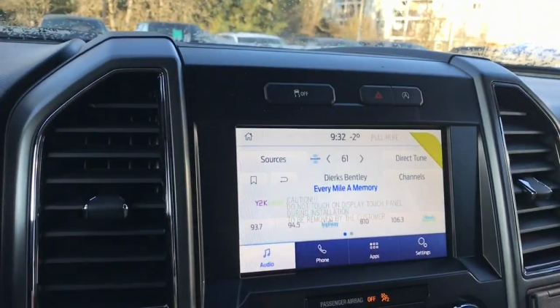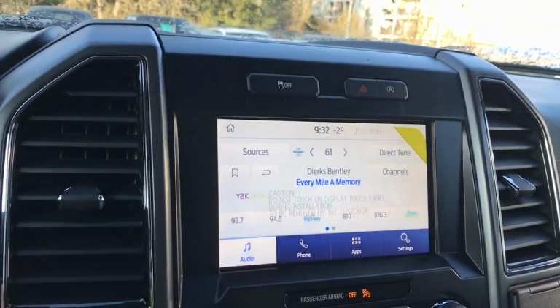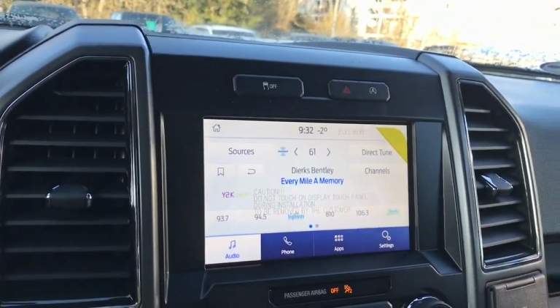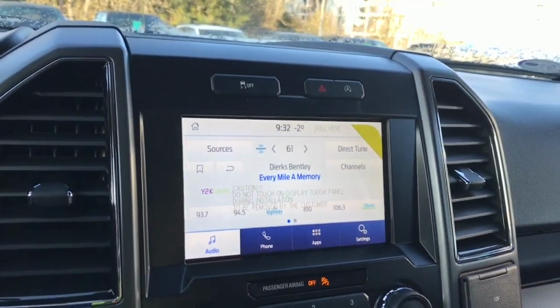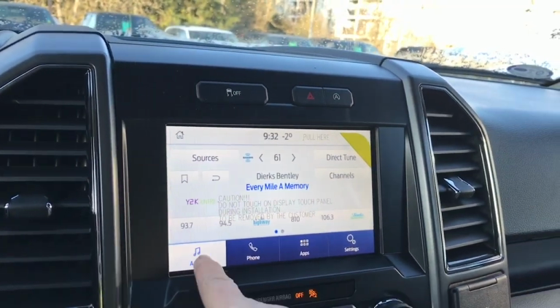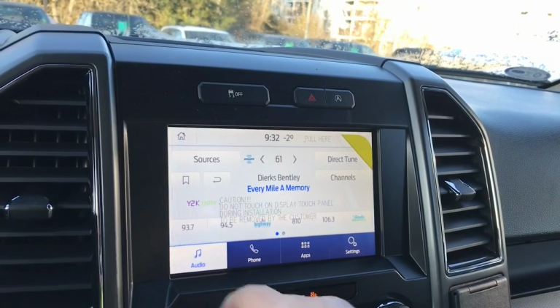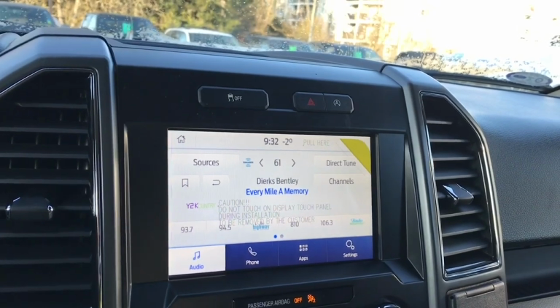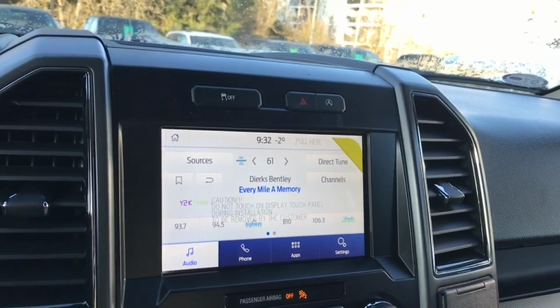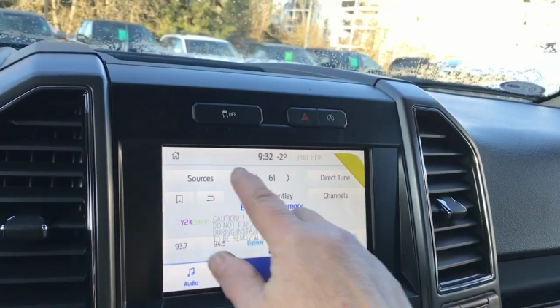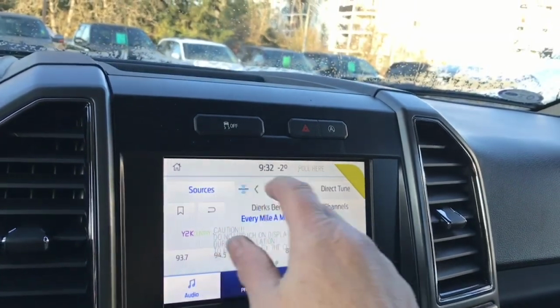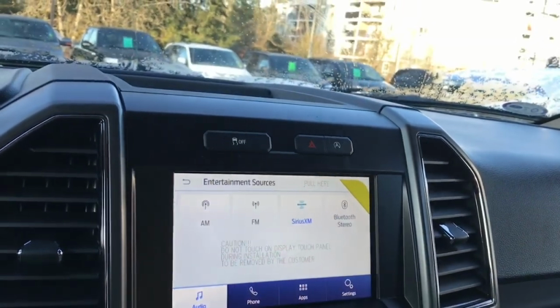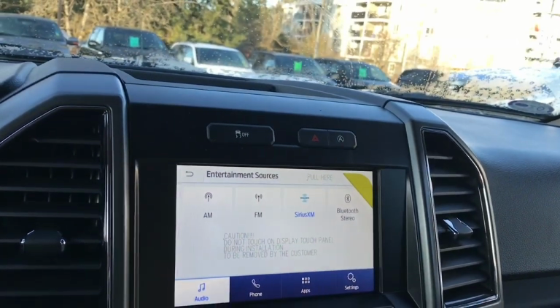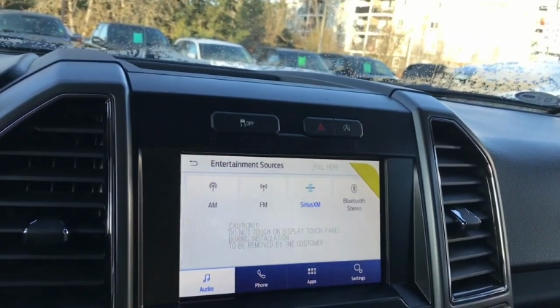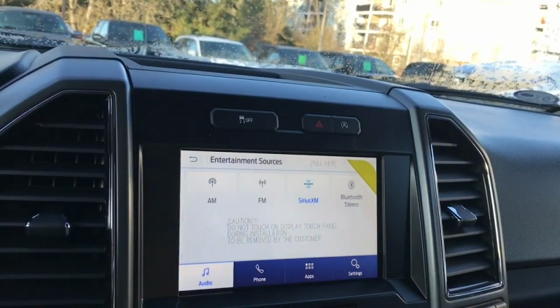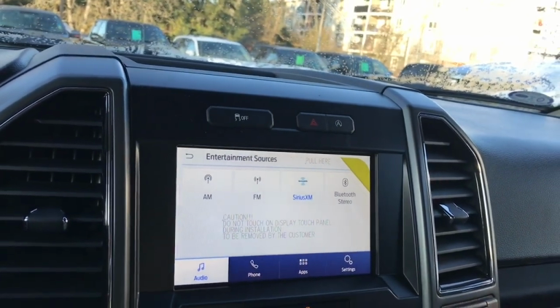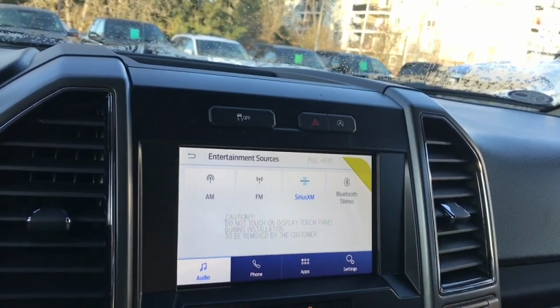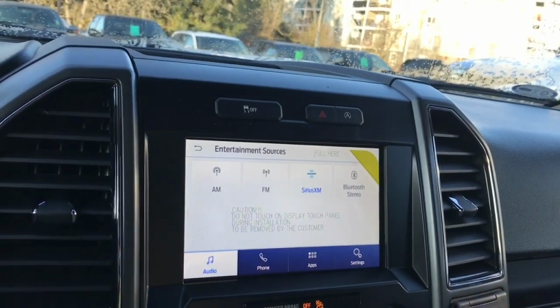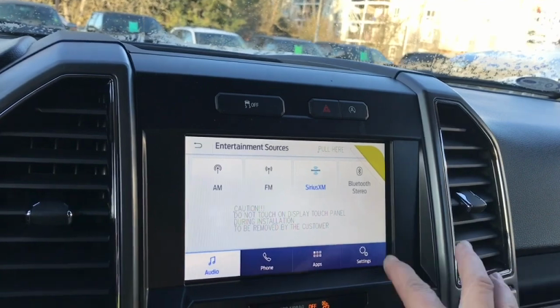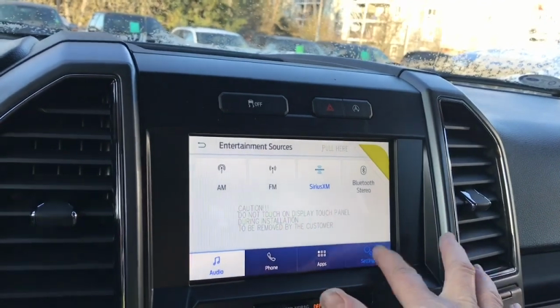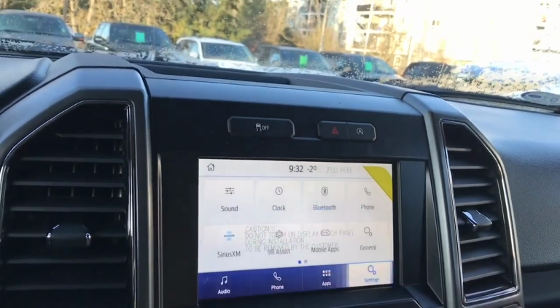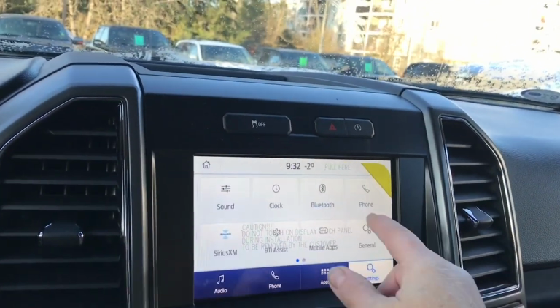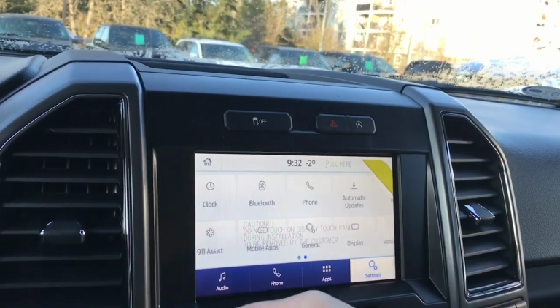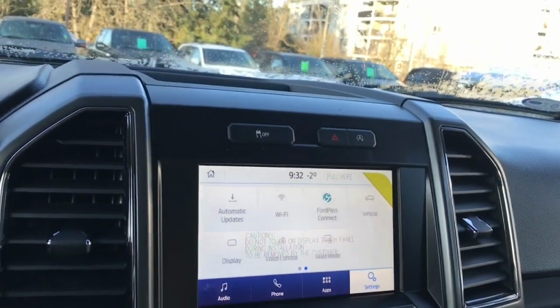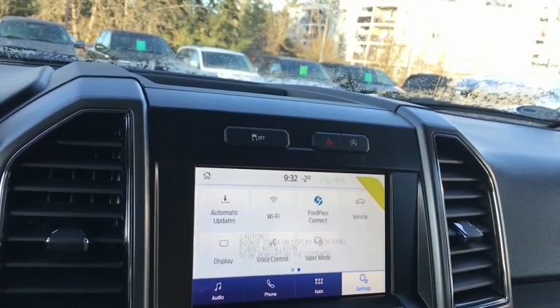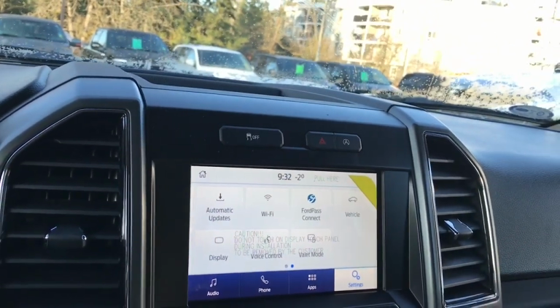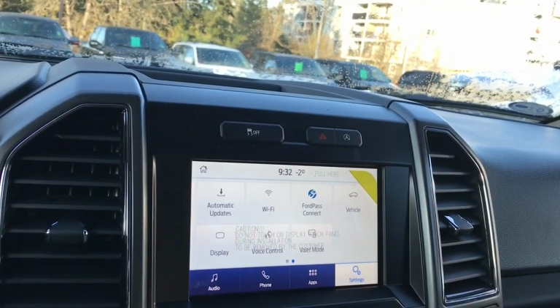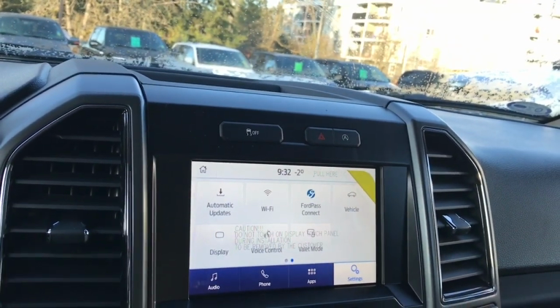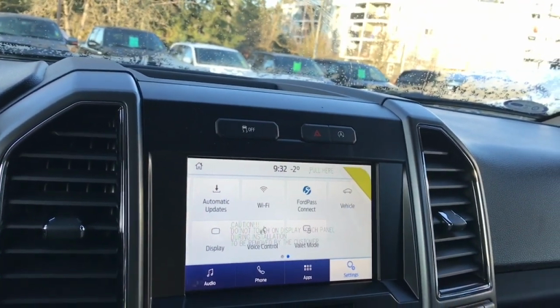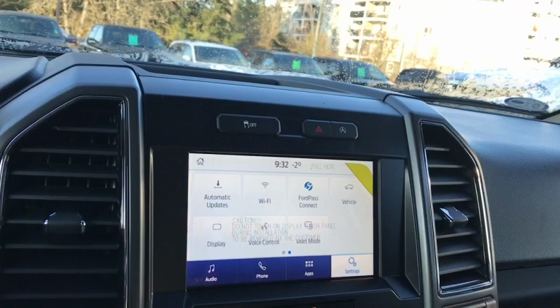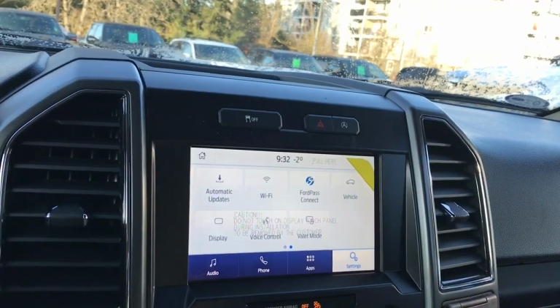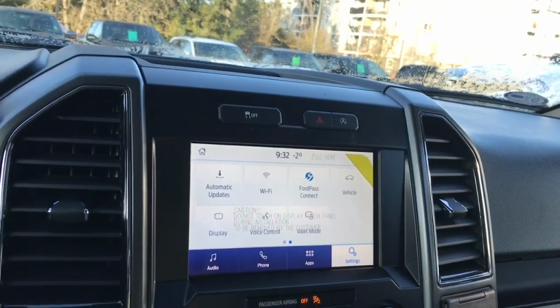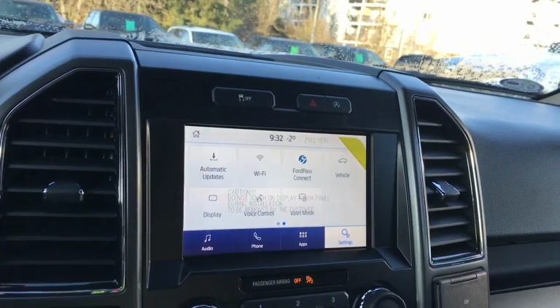We have a display screen that you can touch for different options — you can go into audio sources: AM, FM, Sirius satellite radio, as well as Bluetooth. You can also go into your settings and slide through for different options there, as well as Wi-Fi, automatic updates, 4G Wi-Fi connect, and so forth.